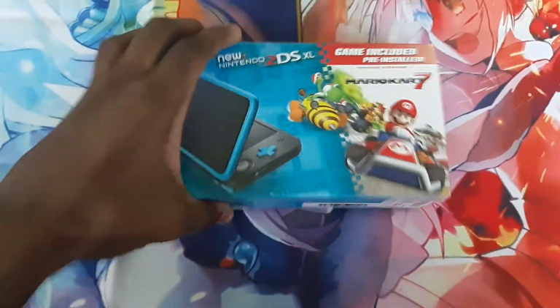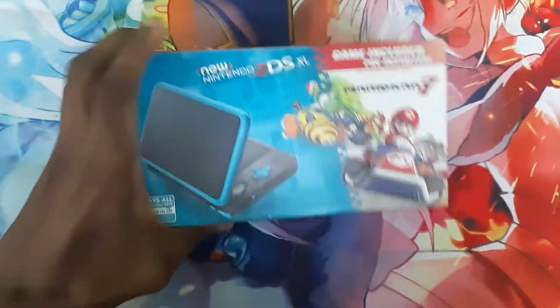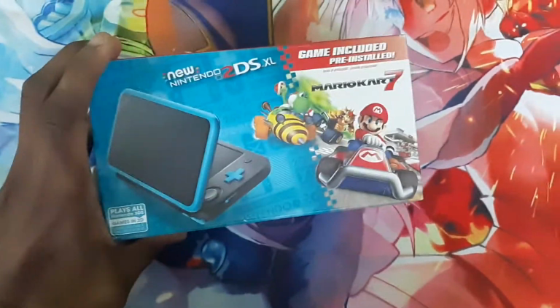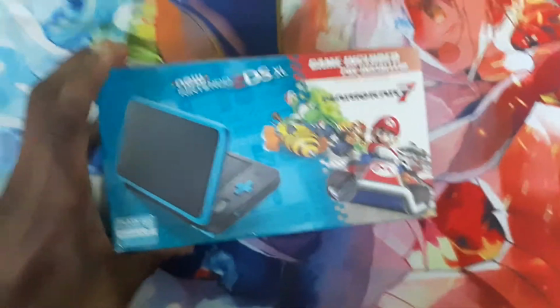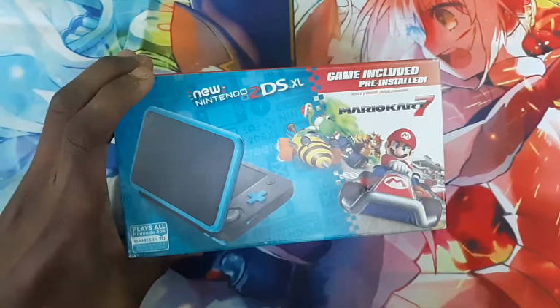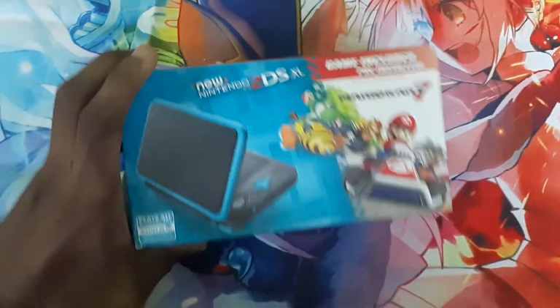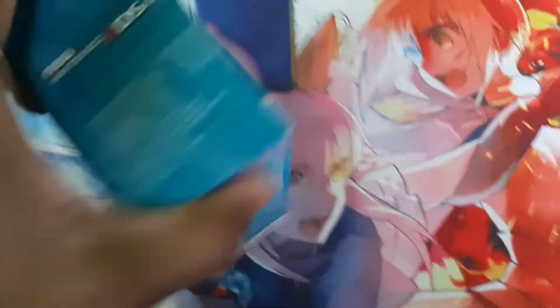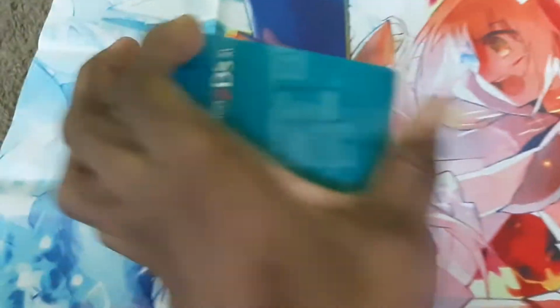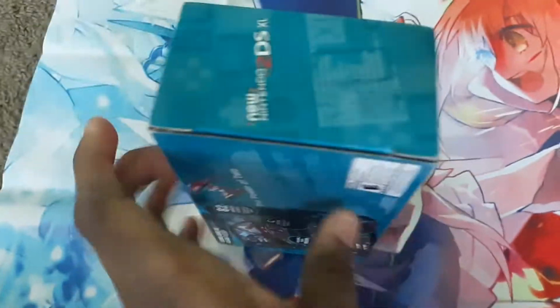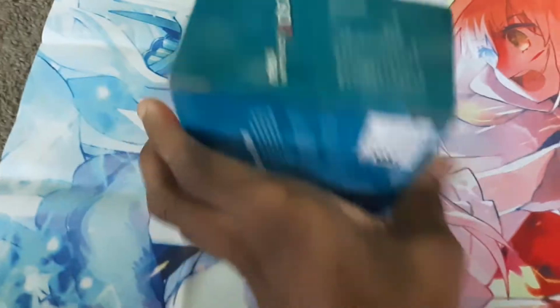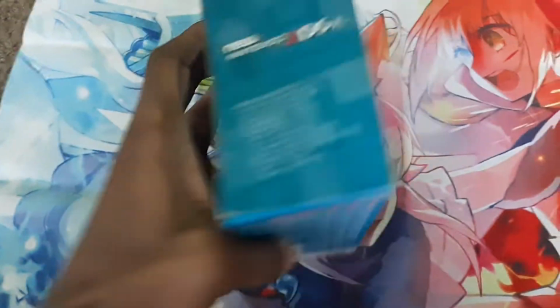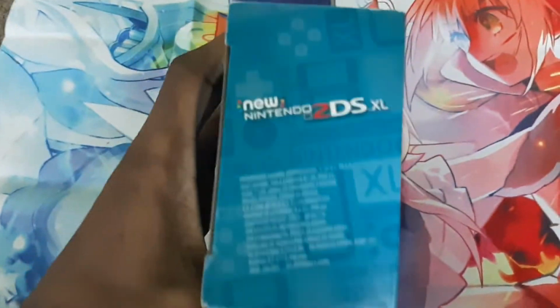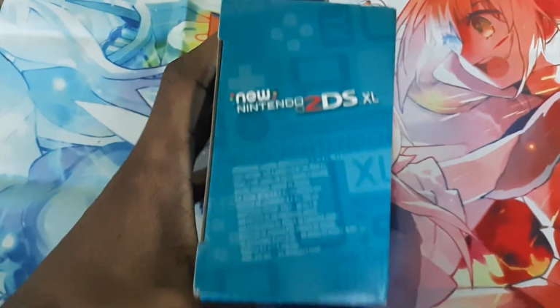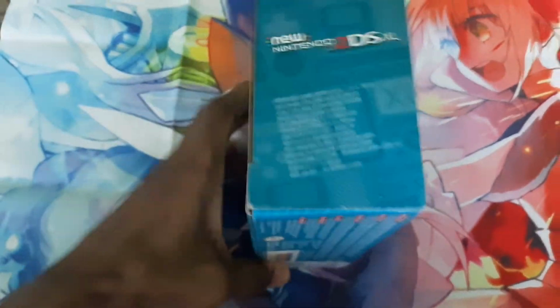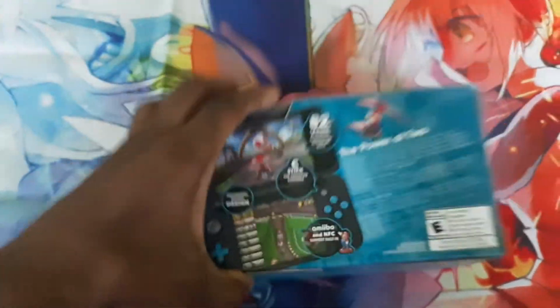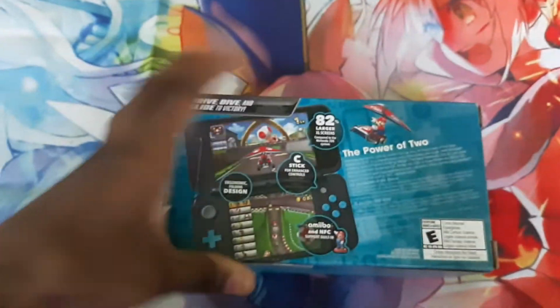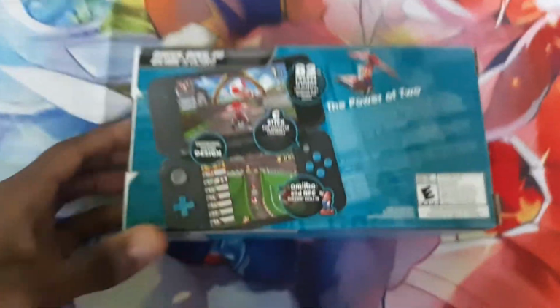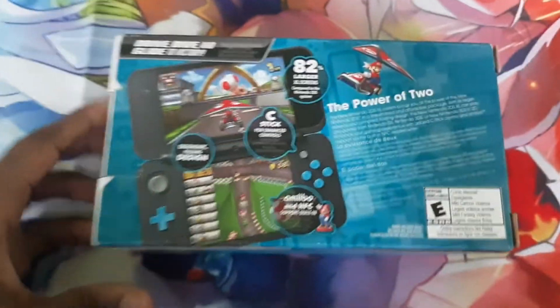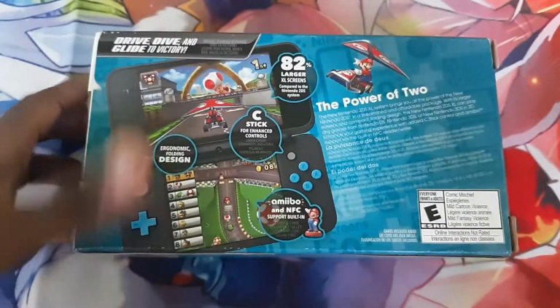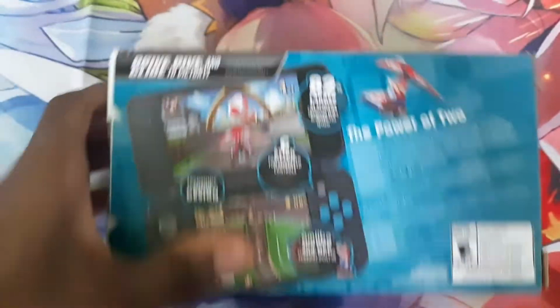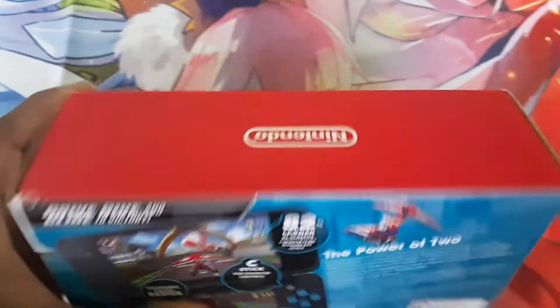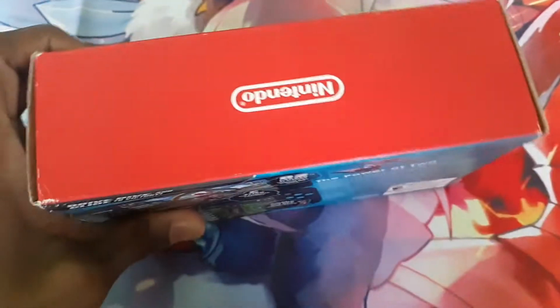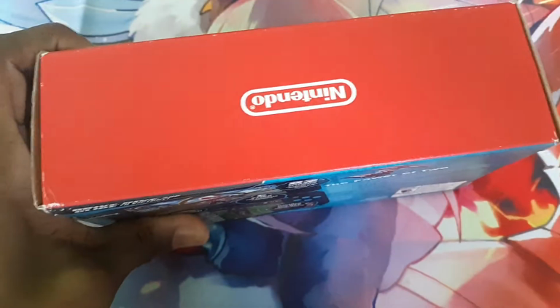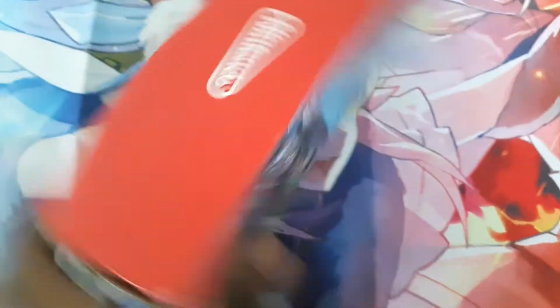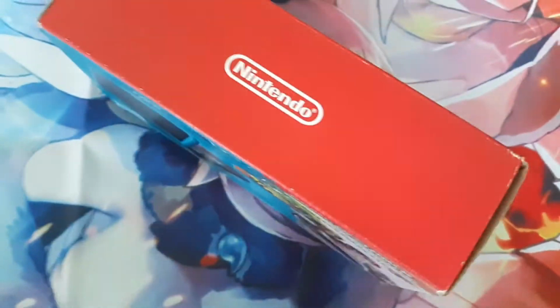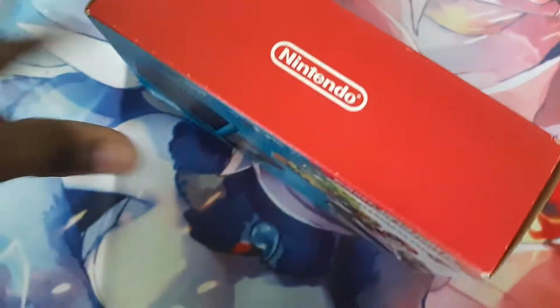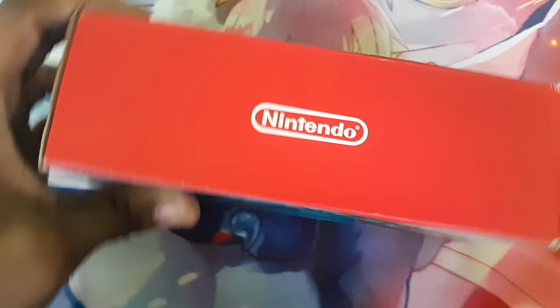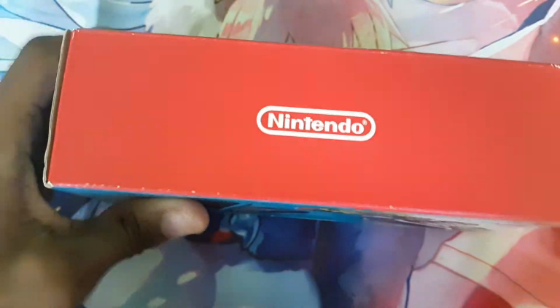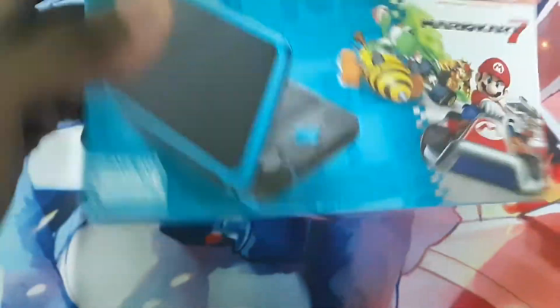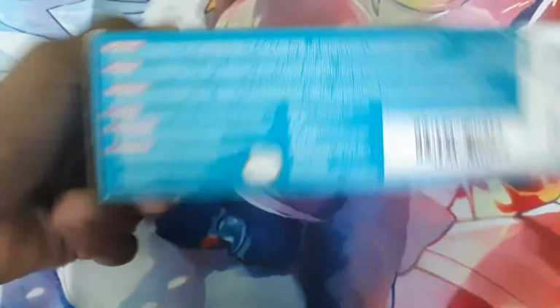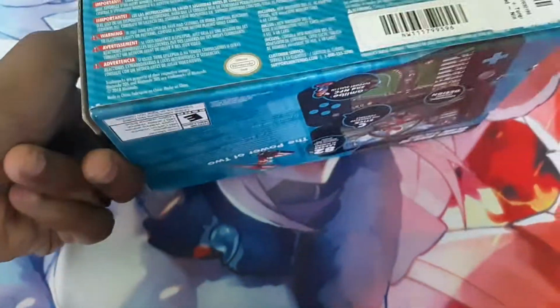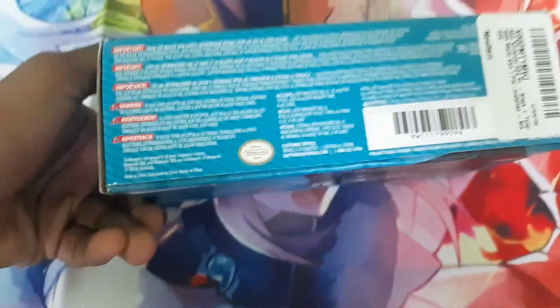So here is the front of the box. Side. Back. Top. And bottom.